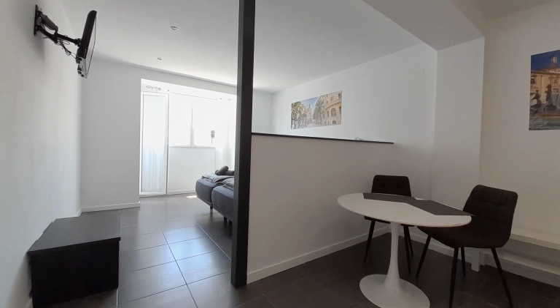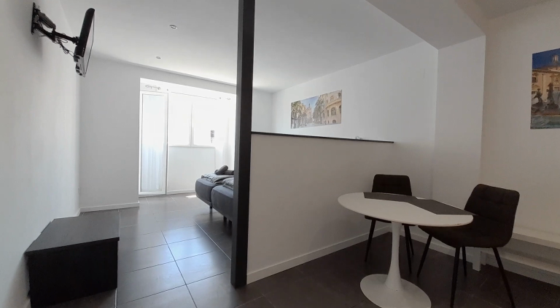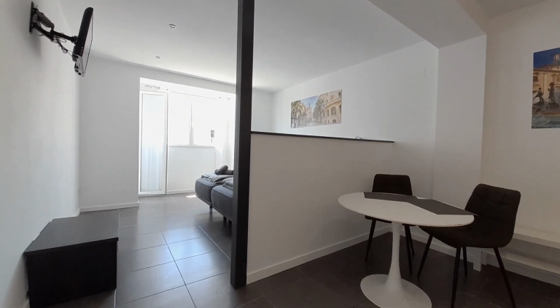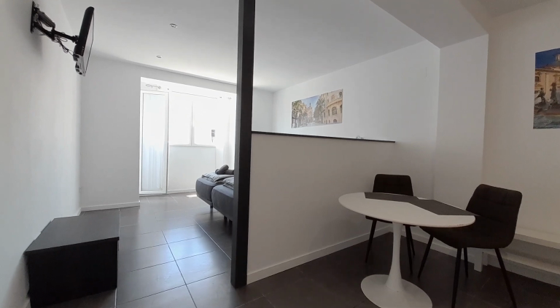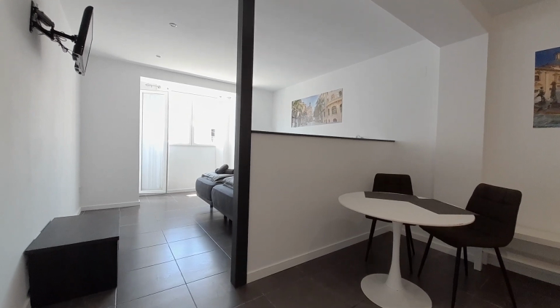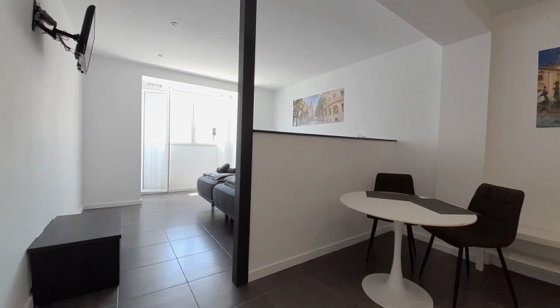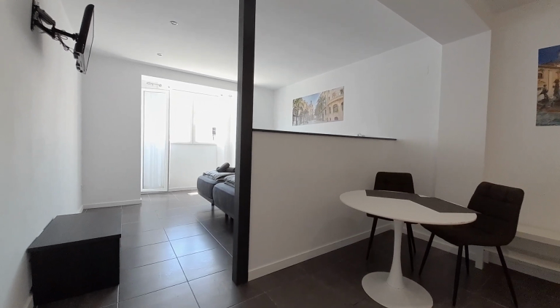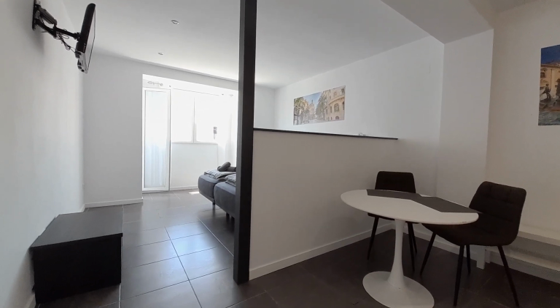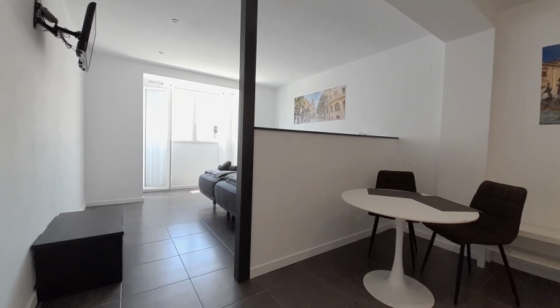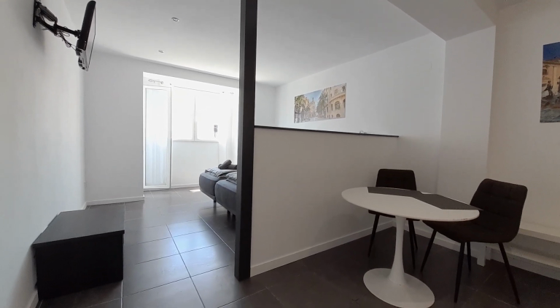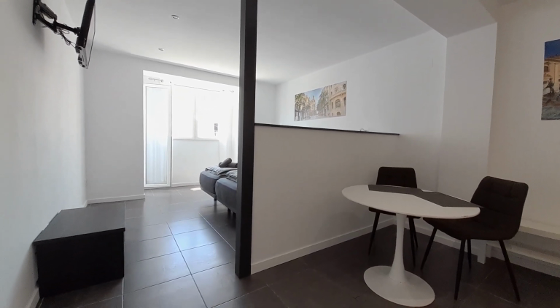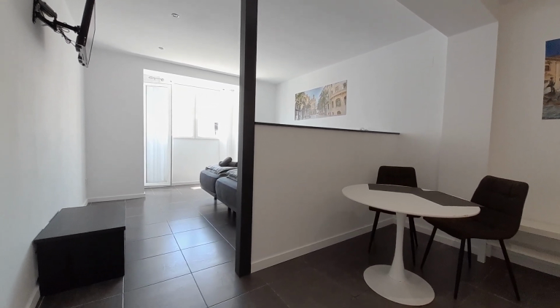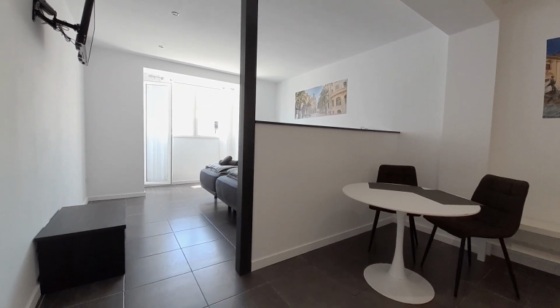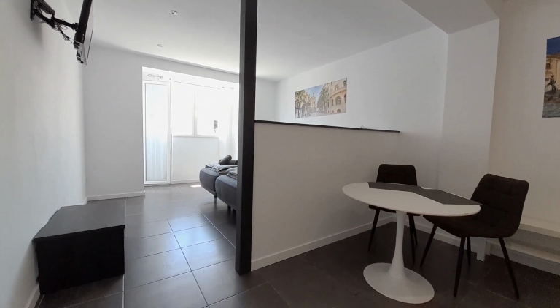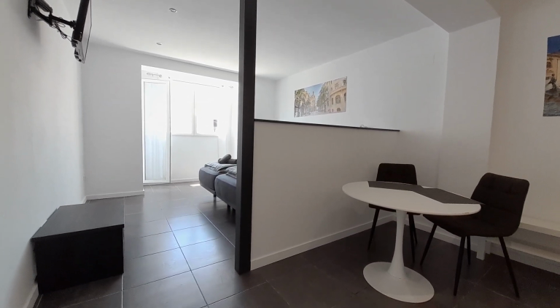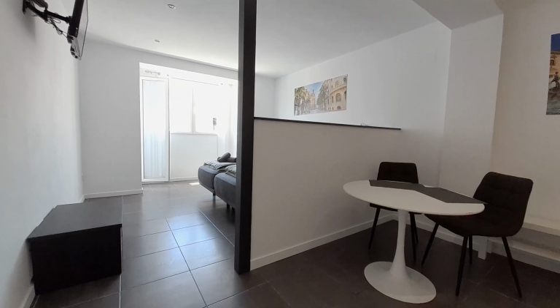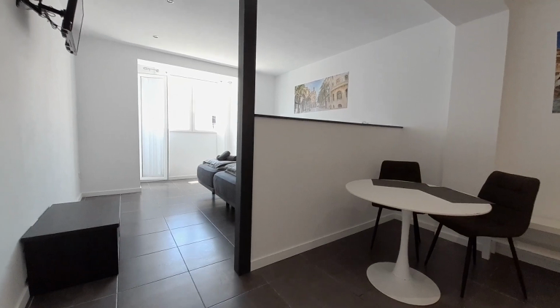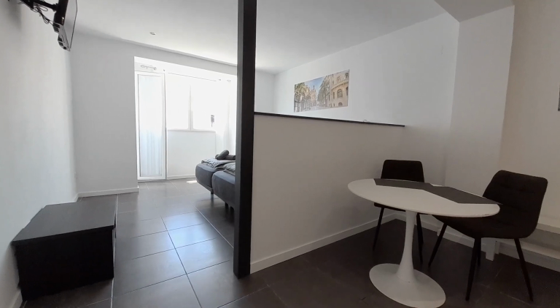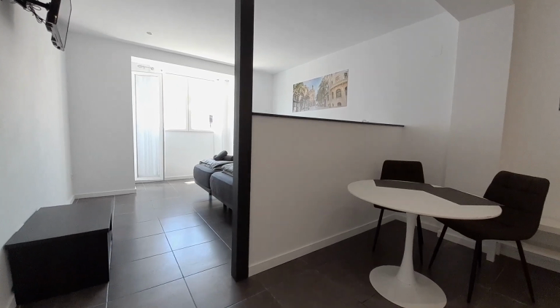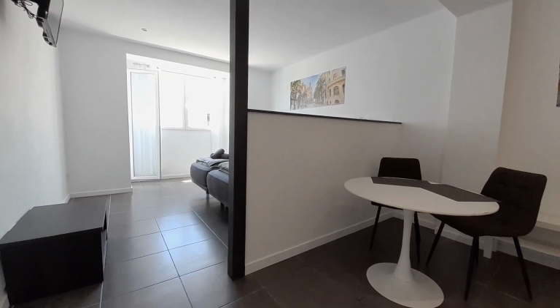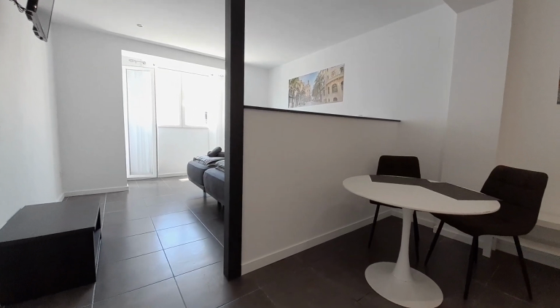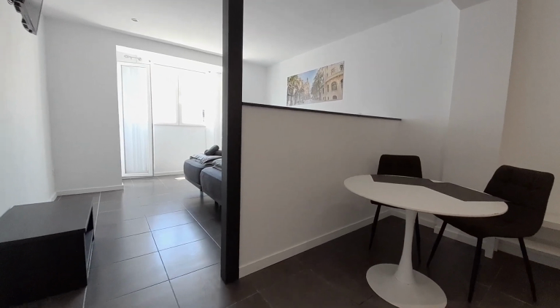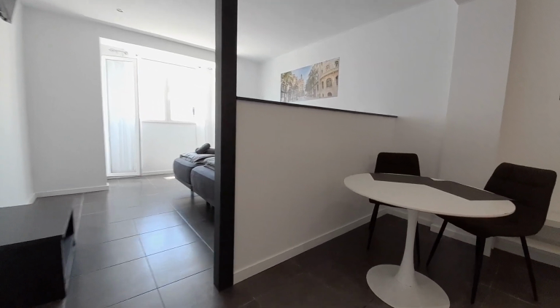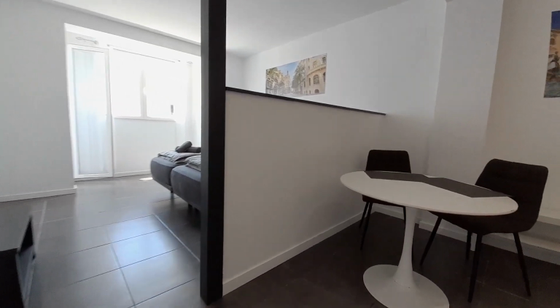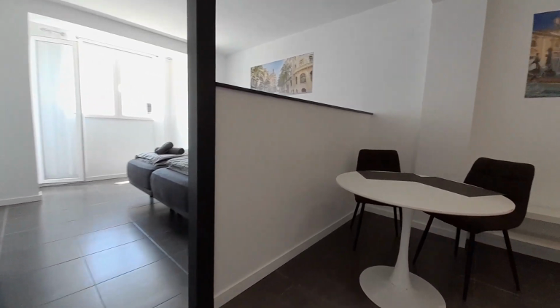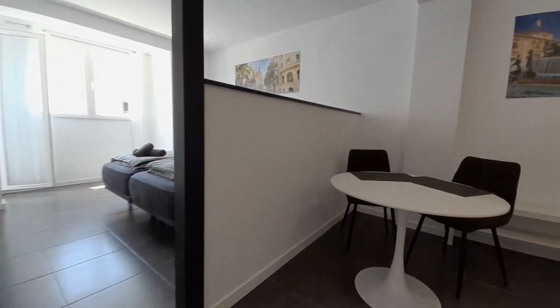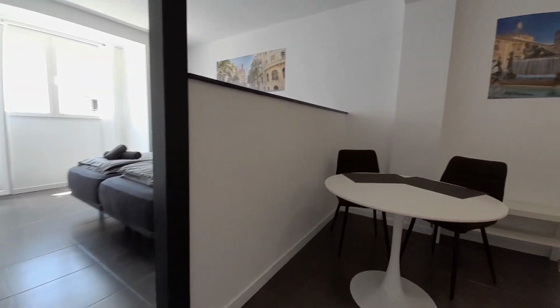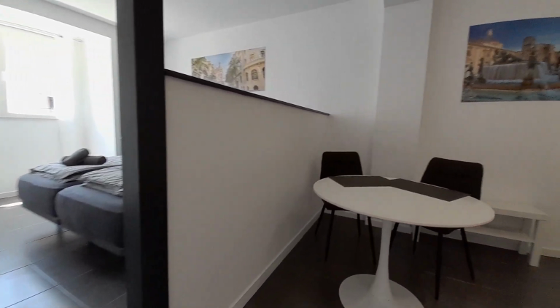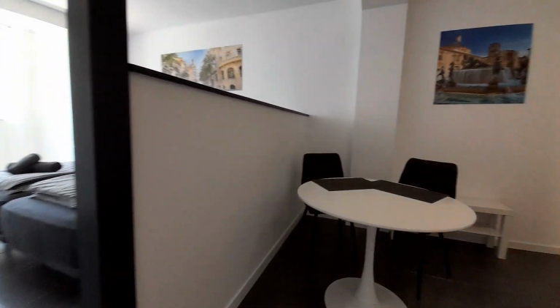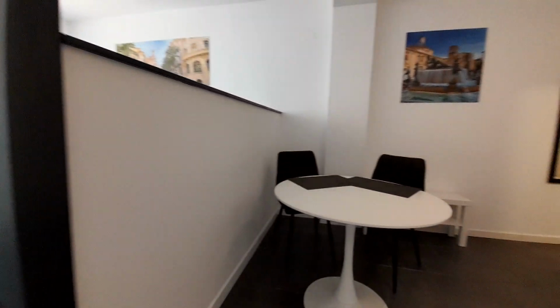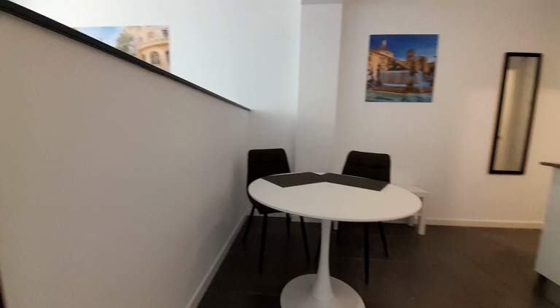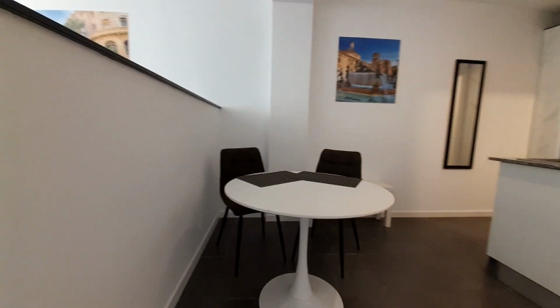This studio is situated in Burjassot Avenue. It's close to the Valencia city center, and it's well connected with the bus and the subway.